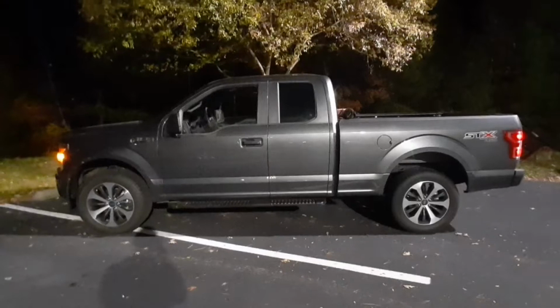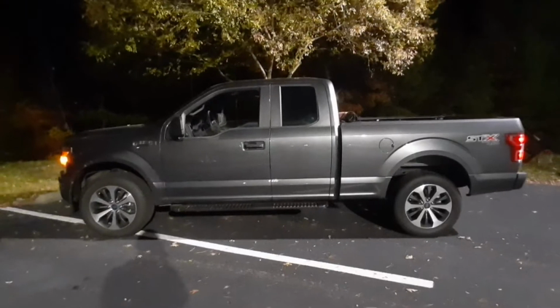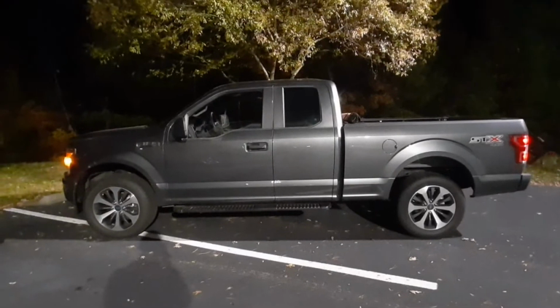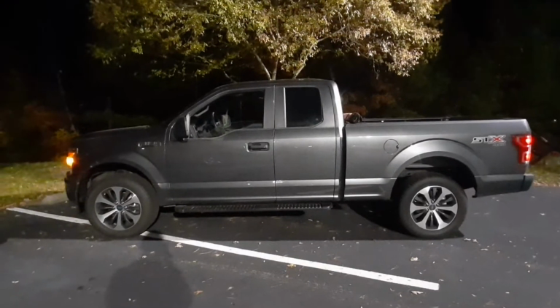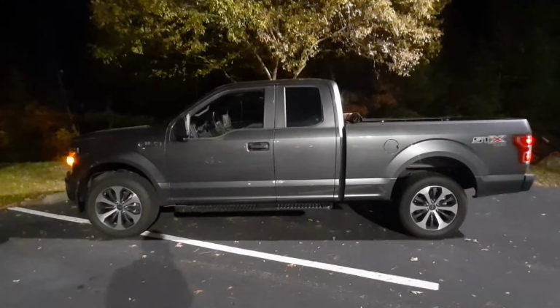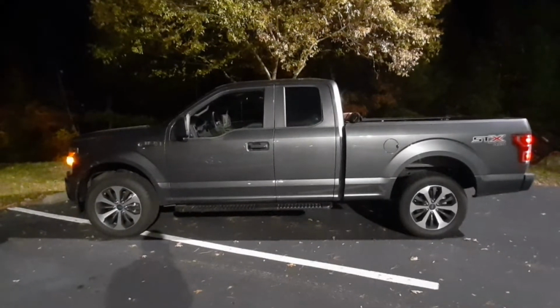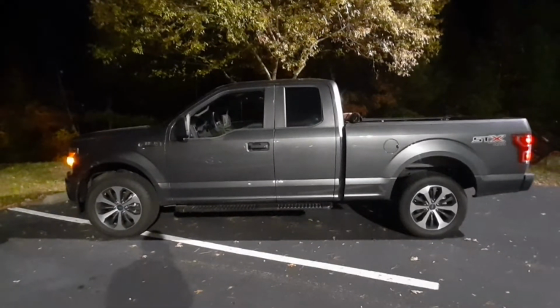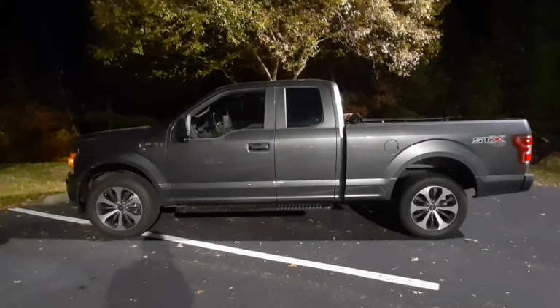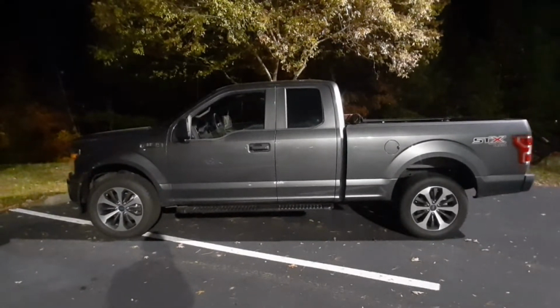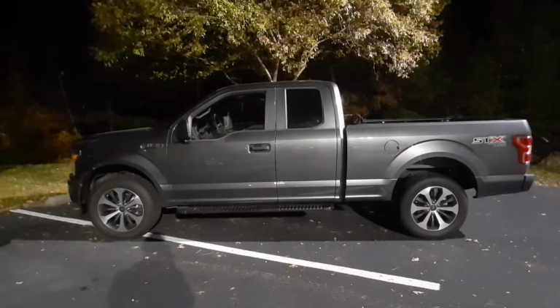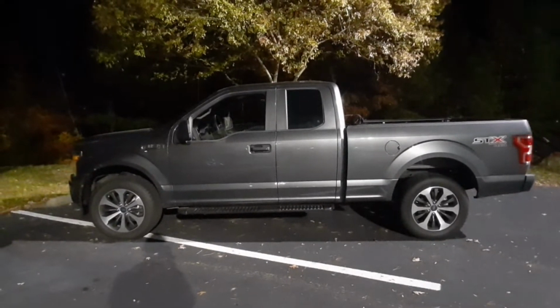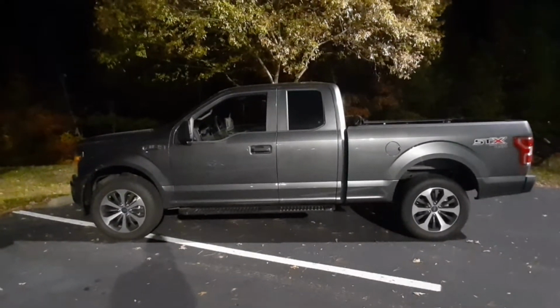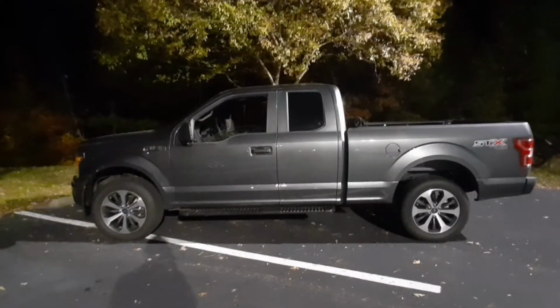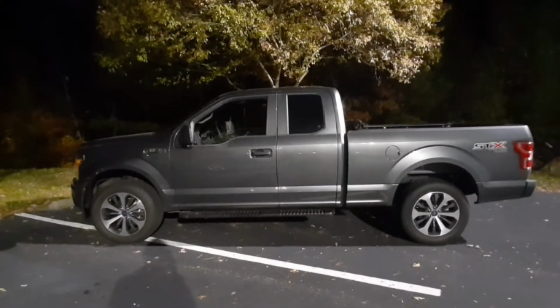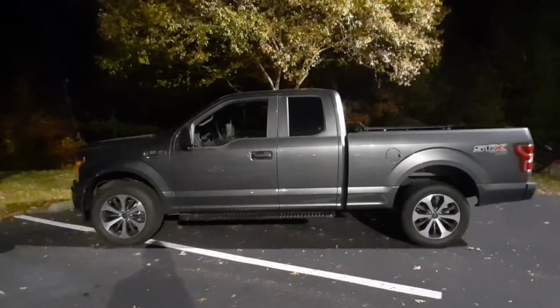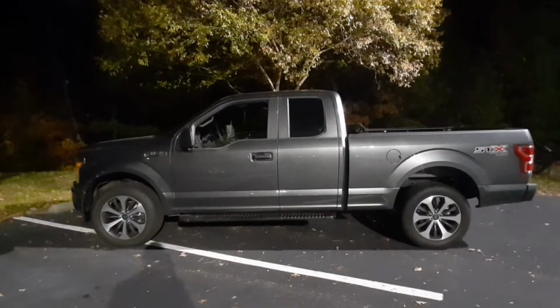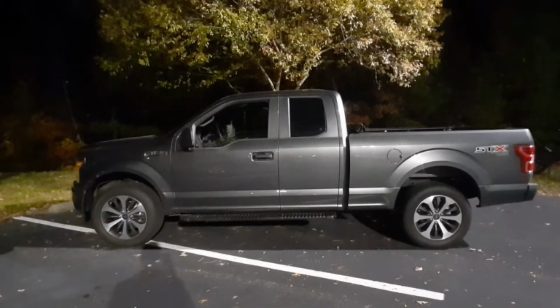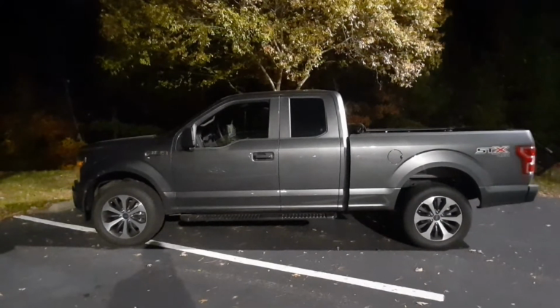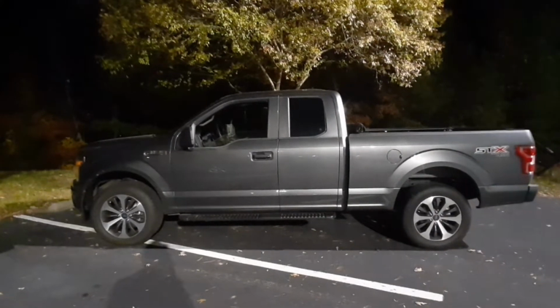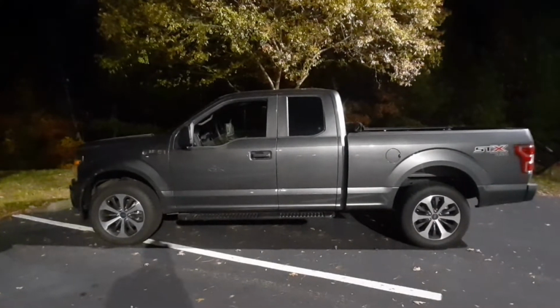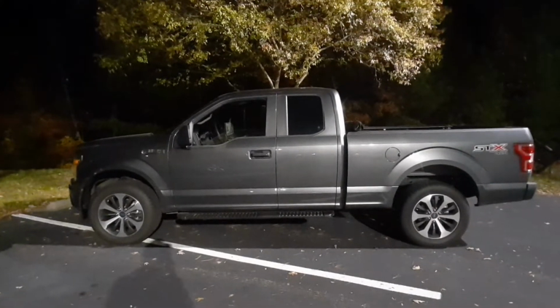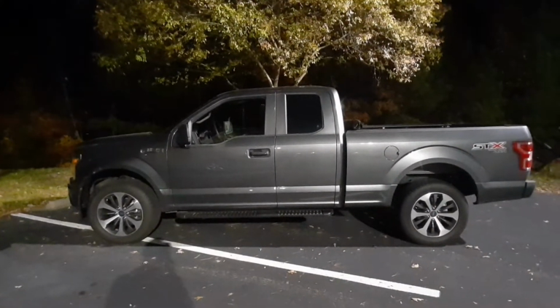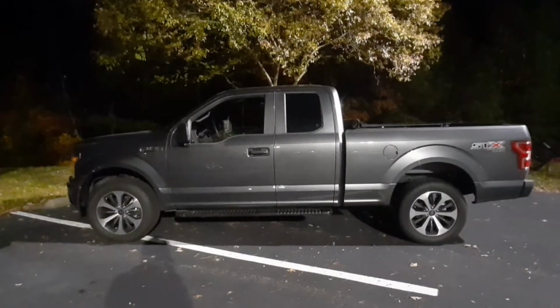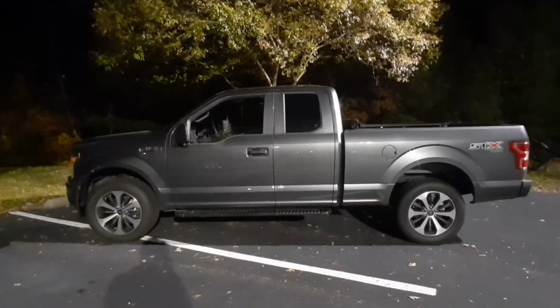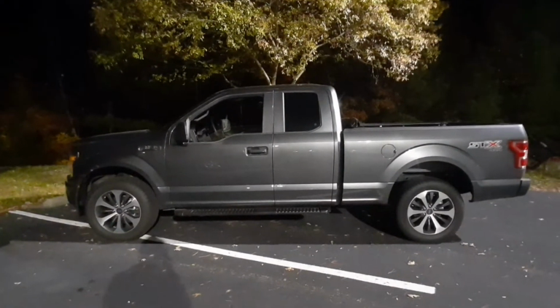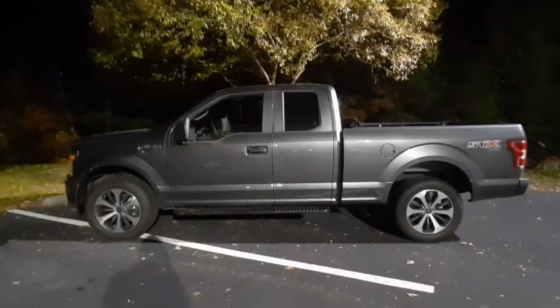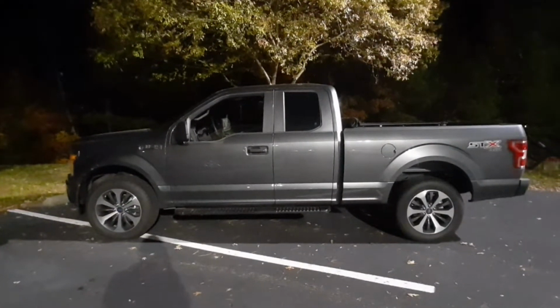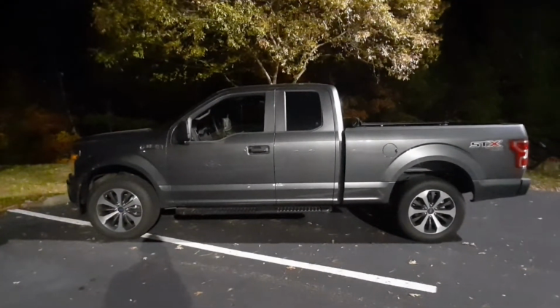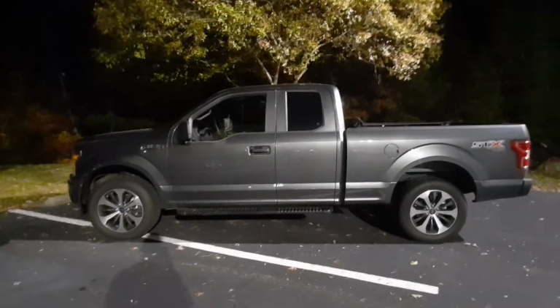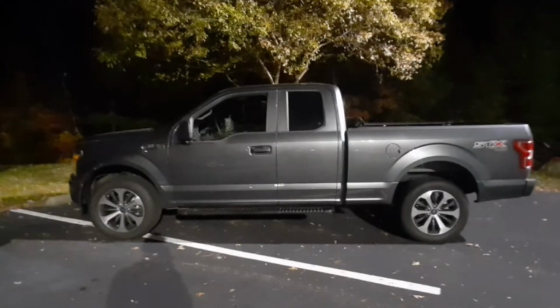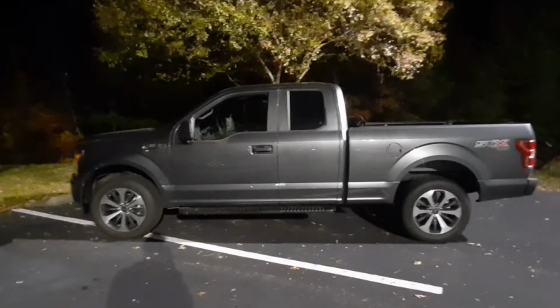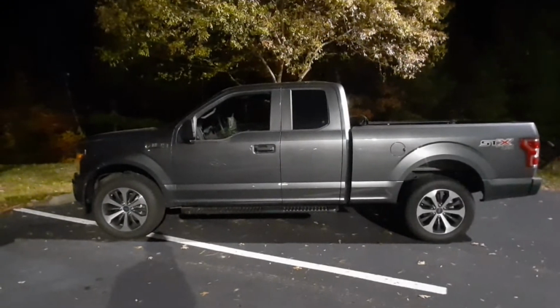Hello, welcome to Paul's Take, and this is my take on a 2020 Ford F-150 STX 4x4 with EcoBoost.